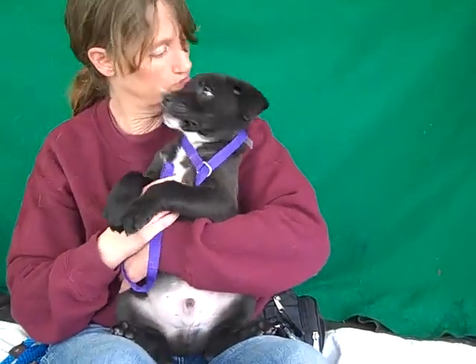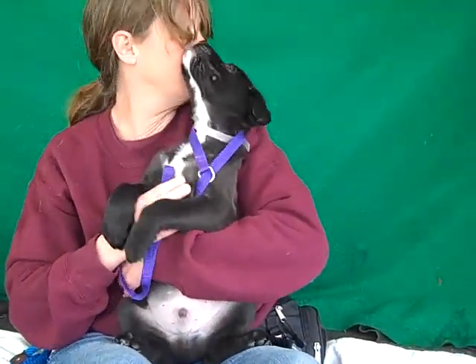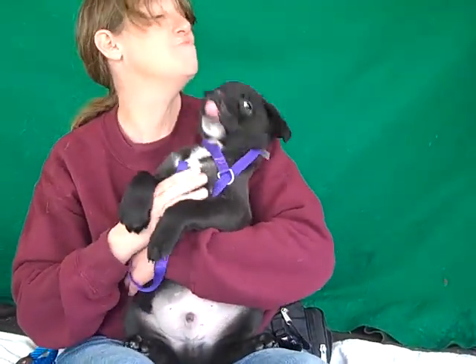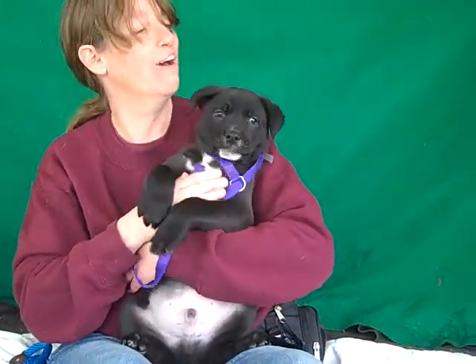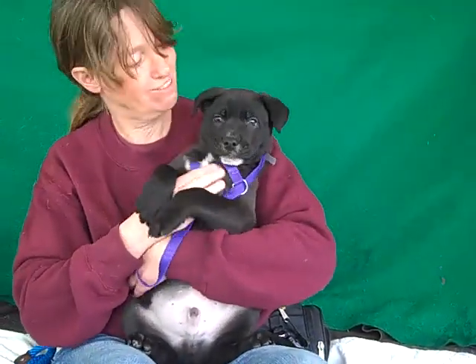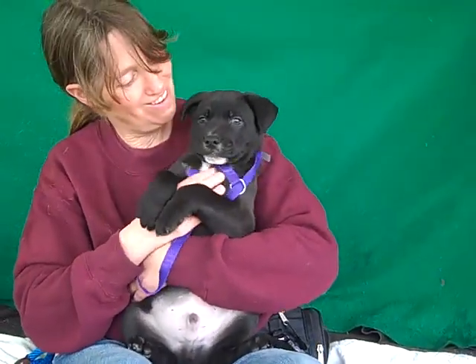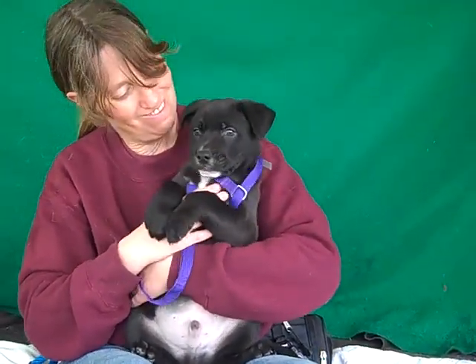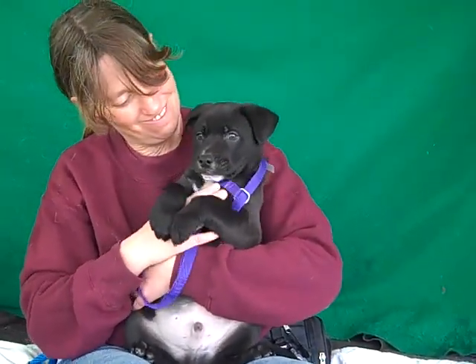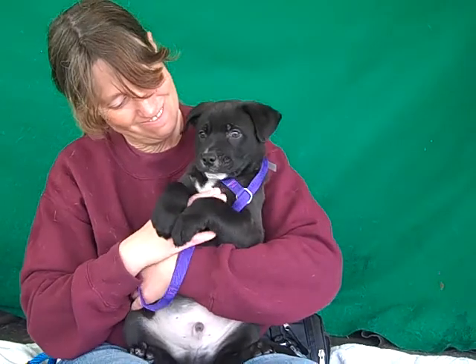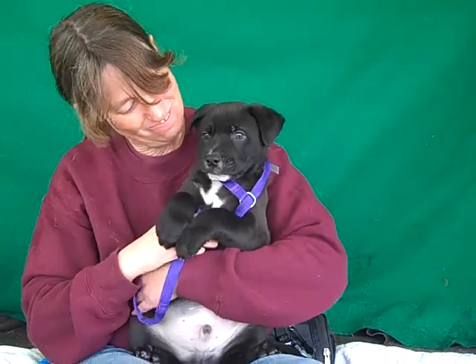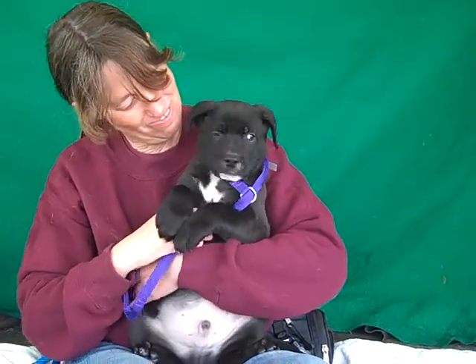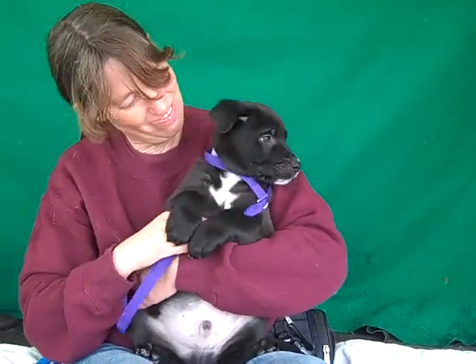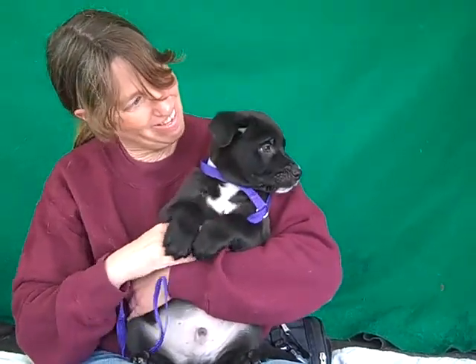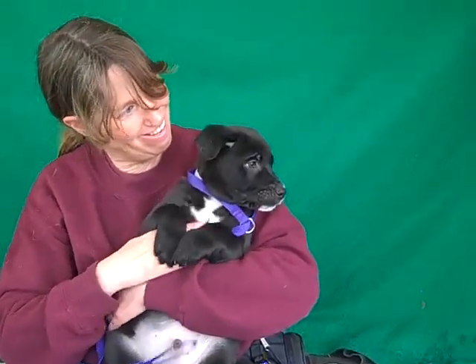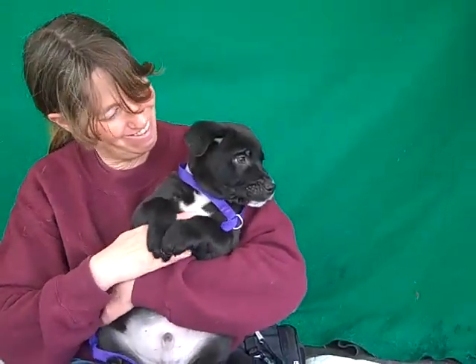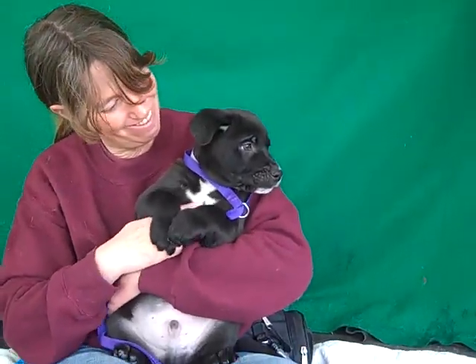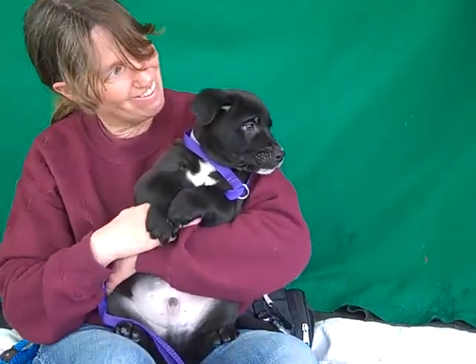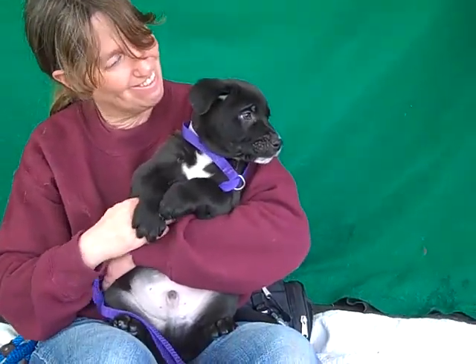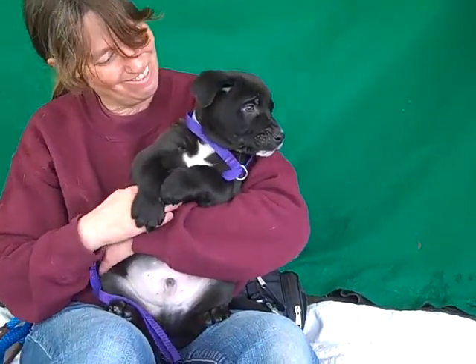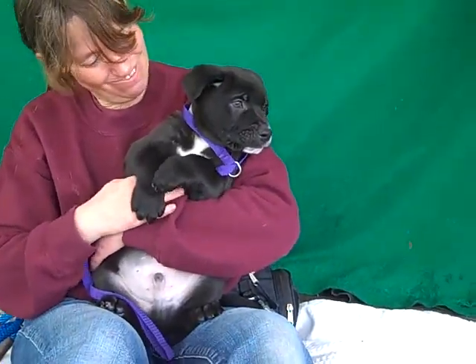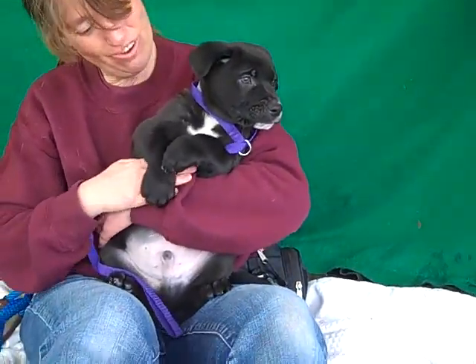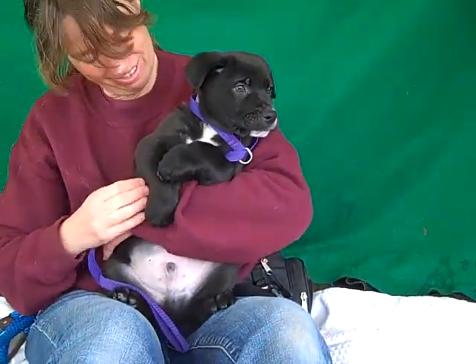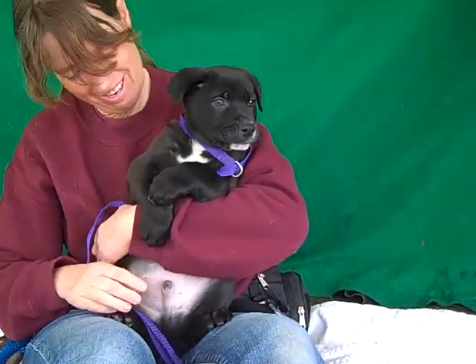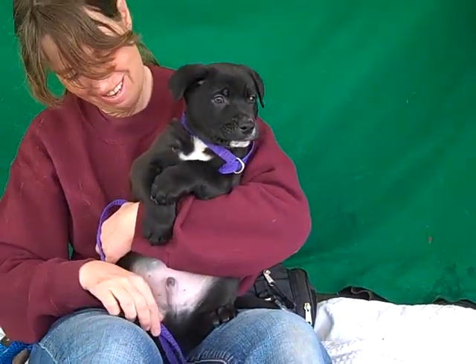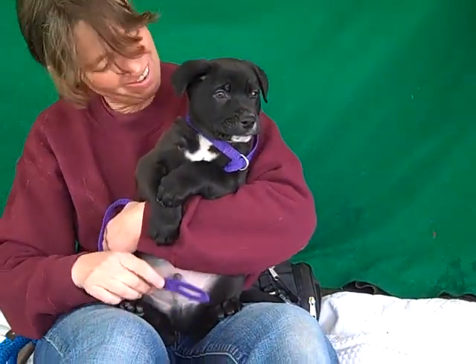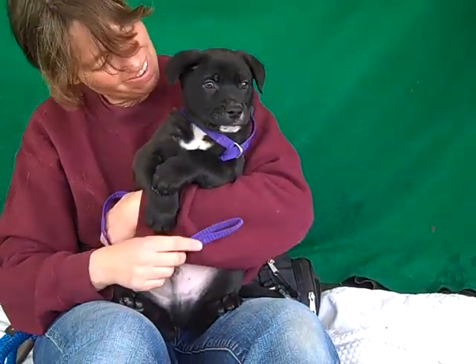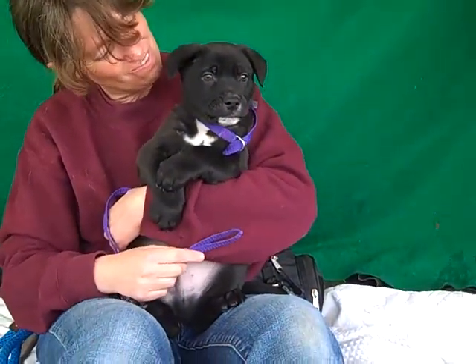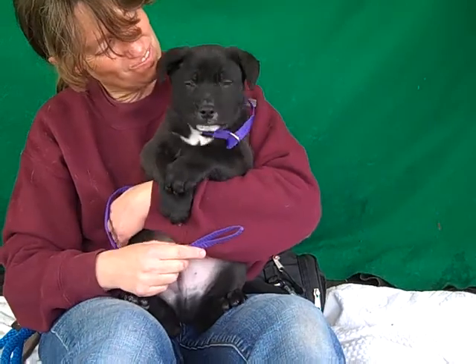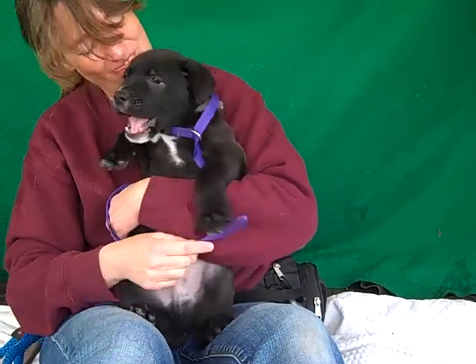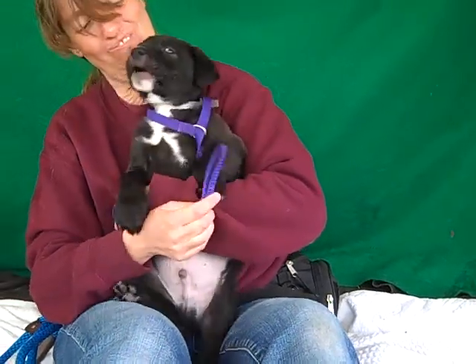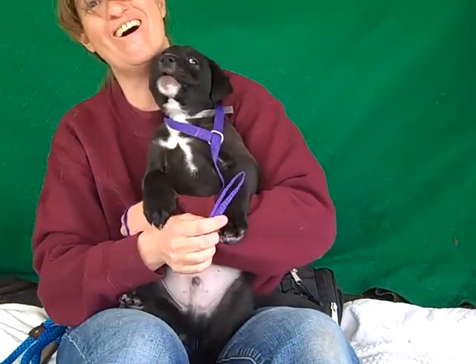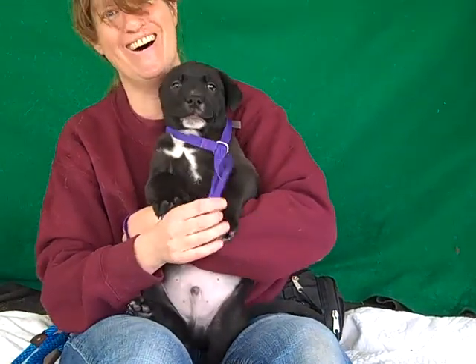He is super affectionate, super playful, and just the perfect puppy. We think he is going to be good for a single family home.